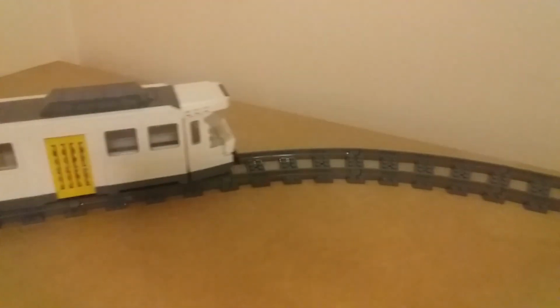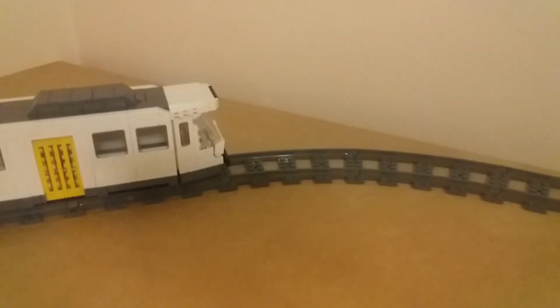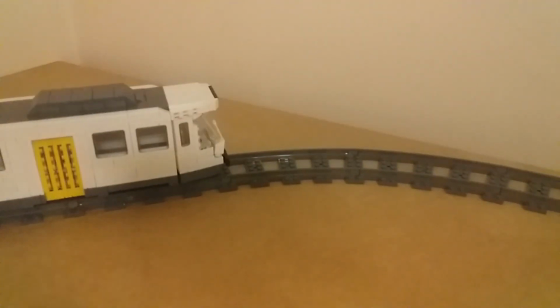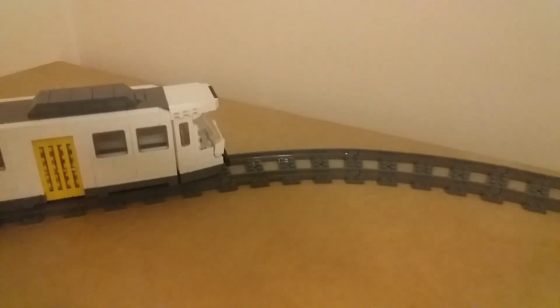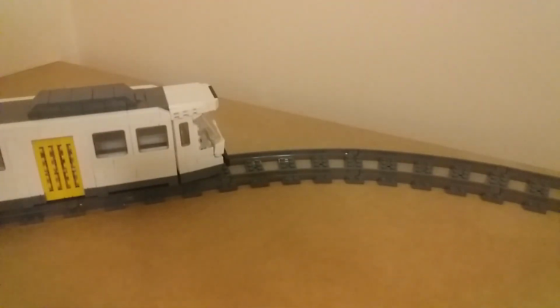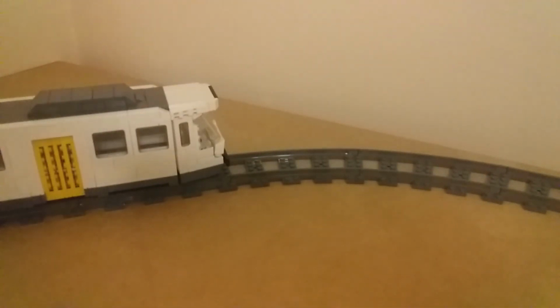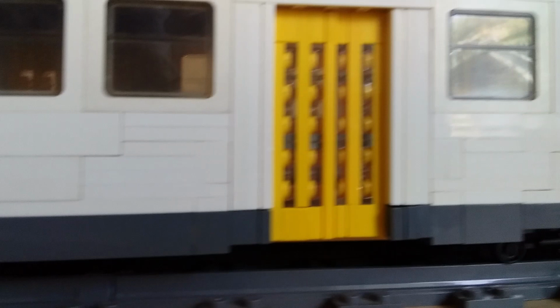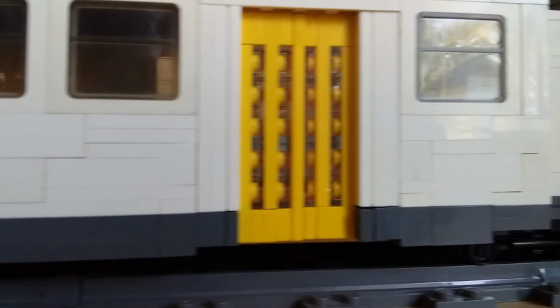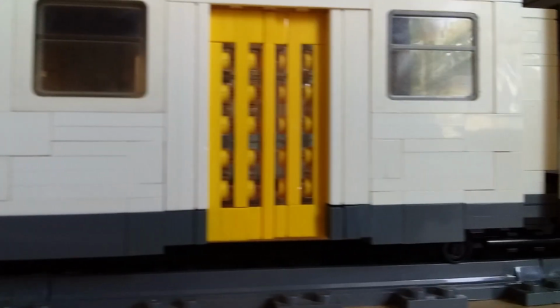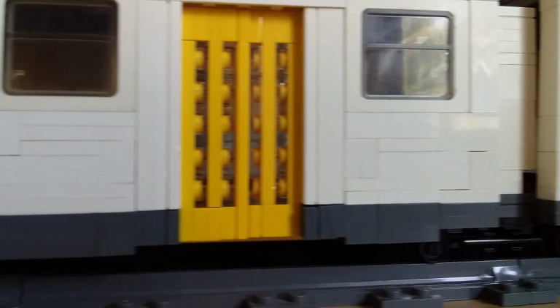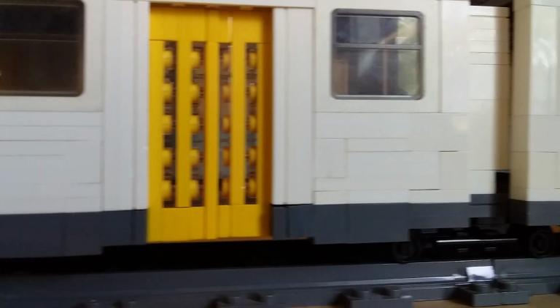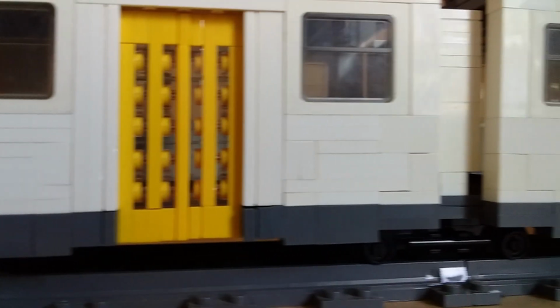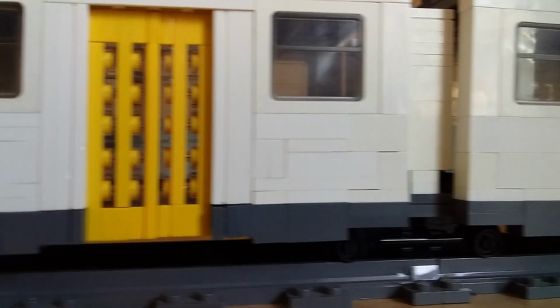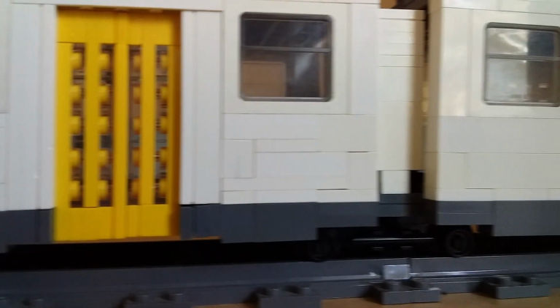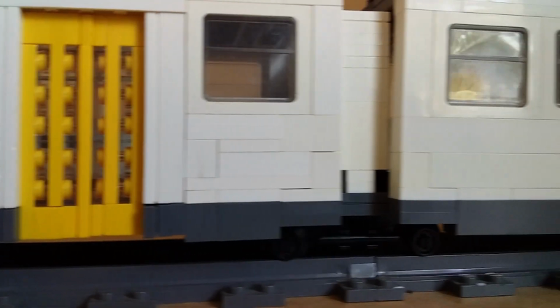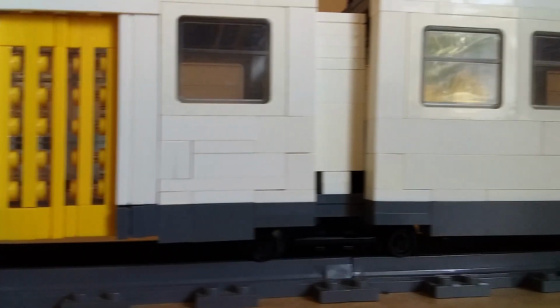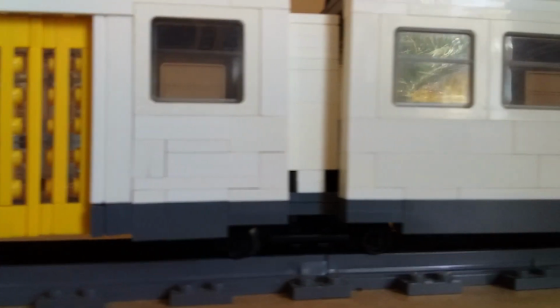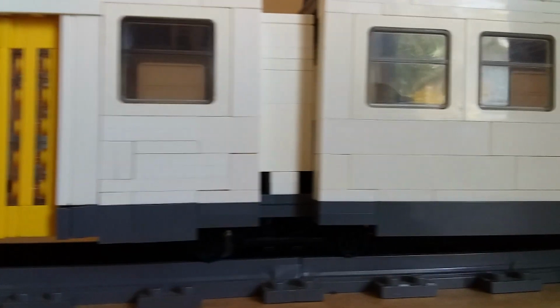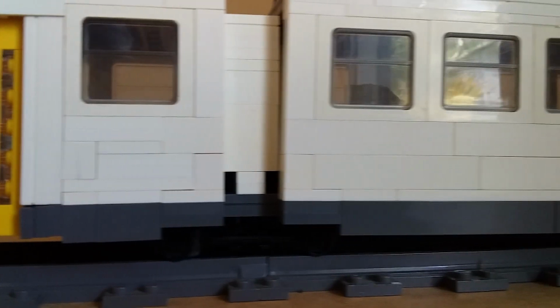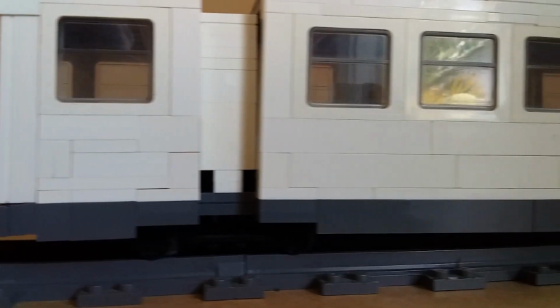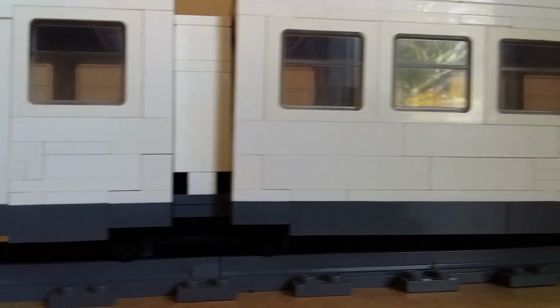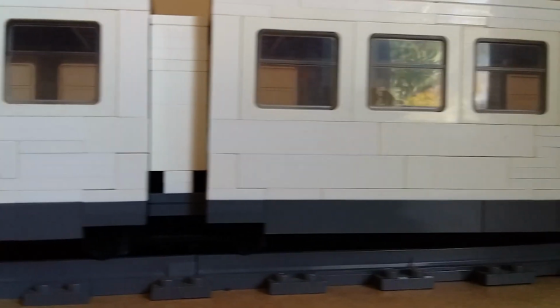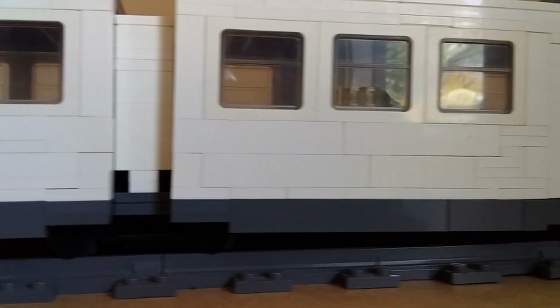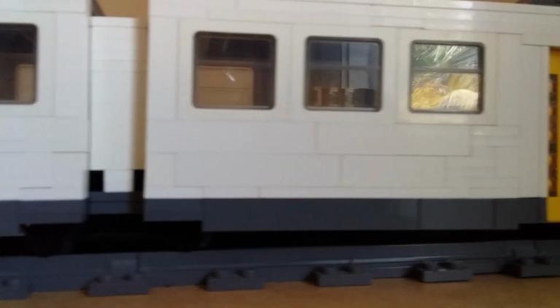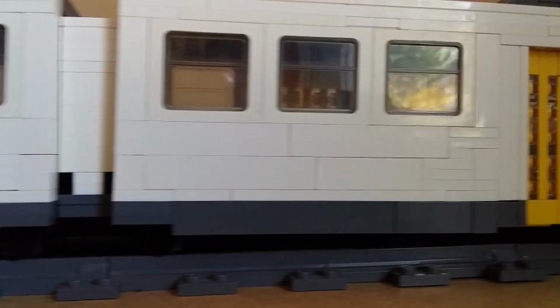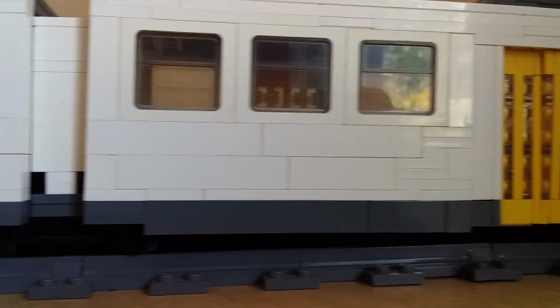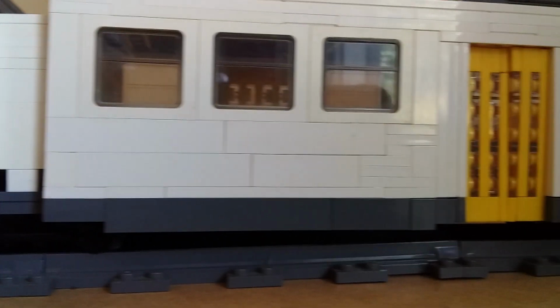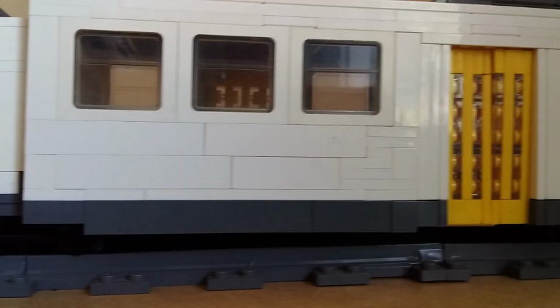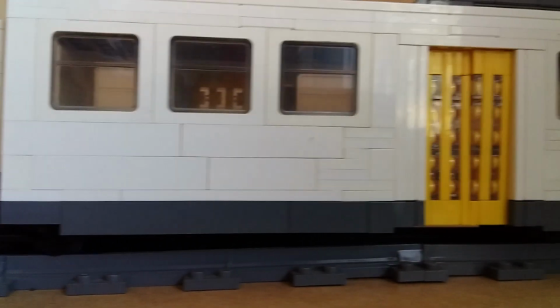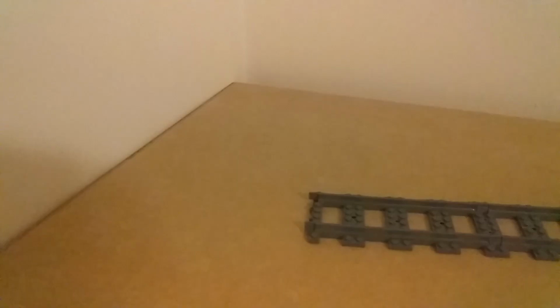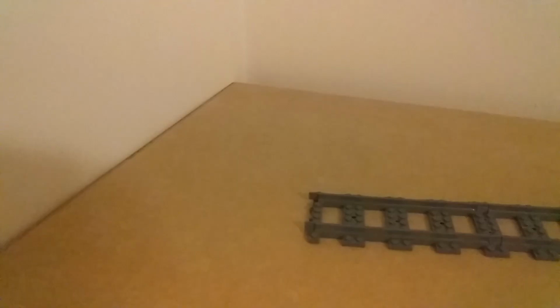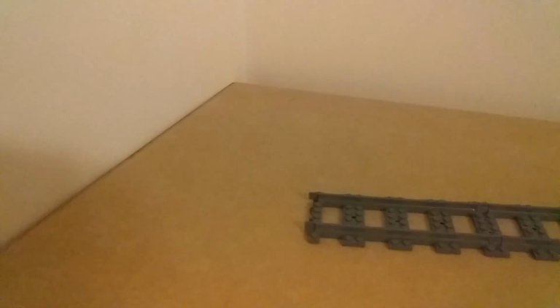If you like this model, stay tuned, as I plan on making more videos on other marks I've designed for Melbourne, Sydney and around the world over the last few years, as well as sharing the many complex technical aspects from them and more.